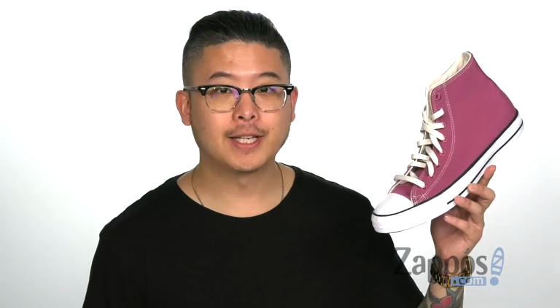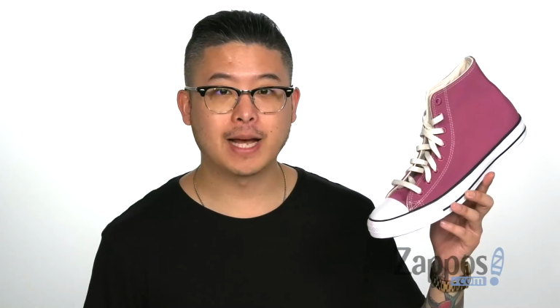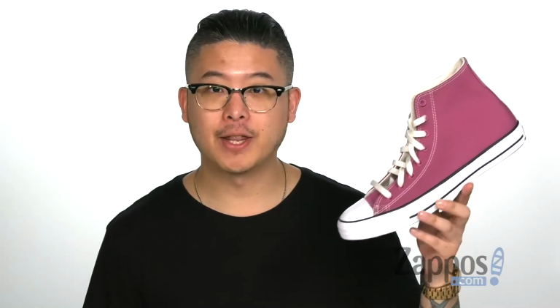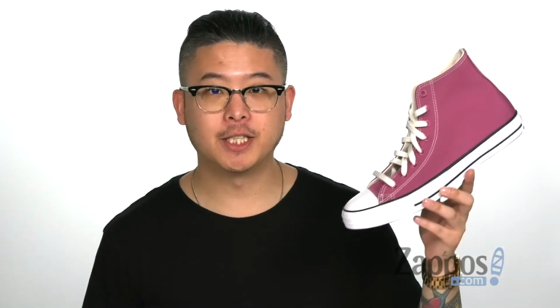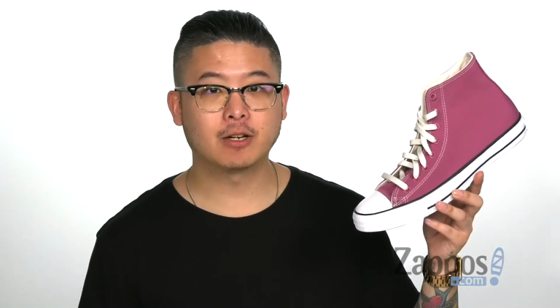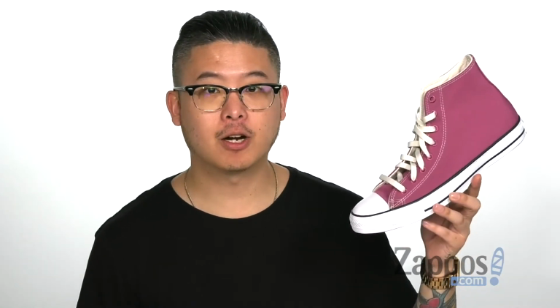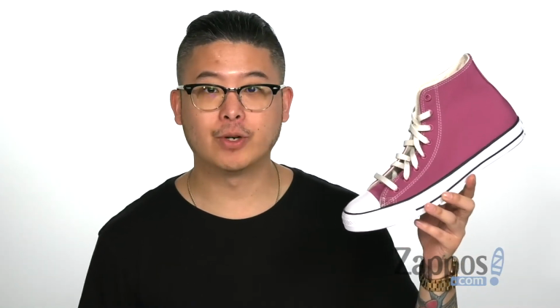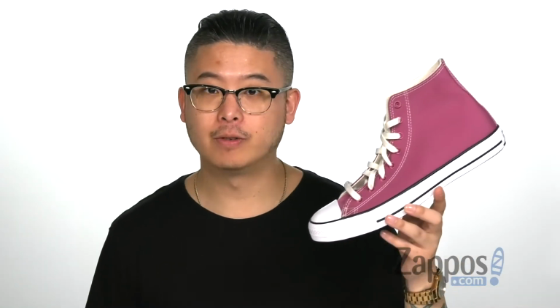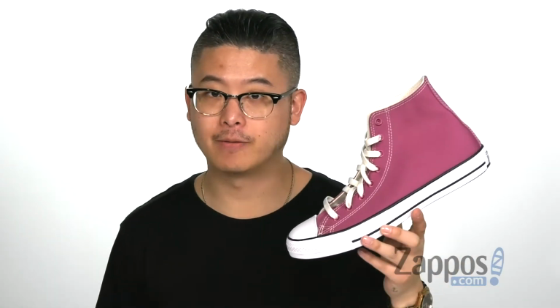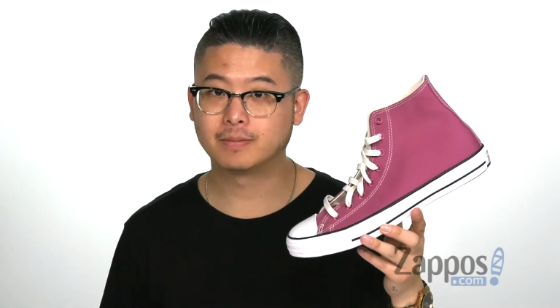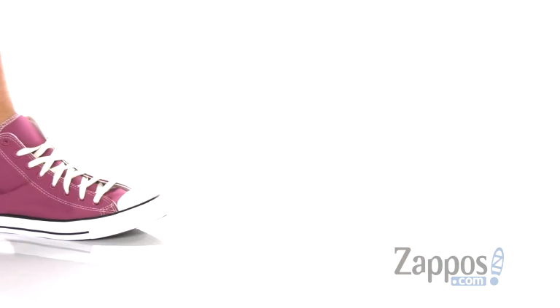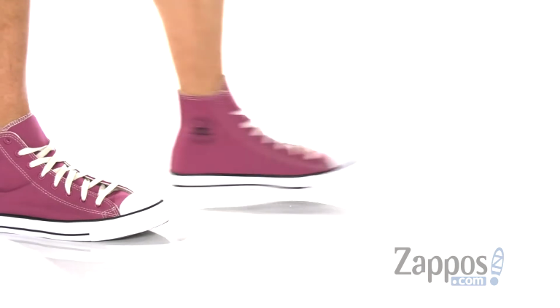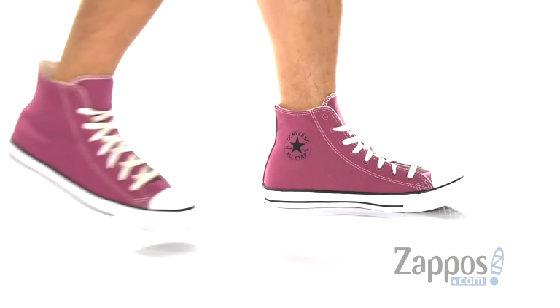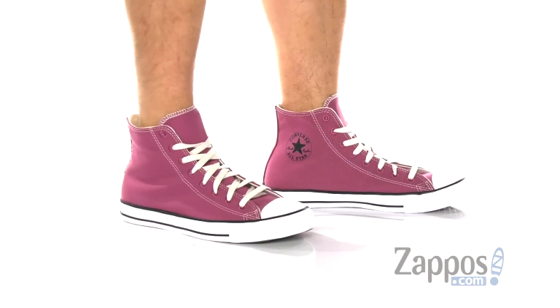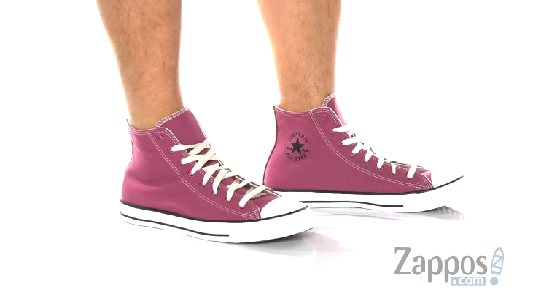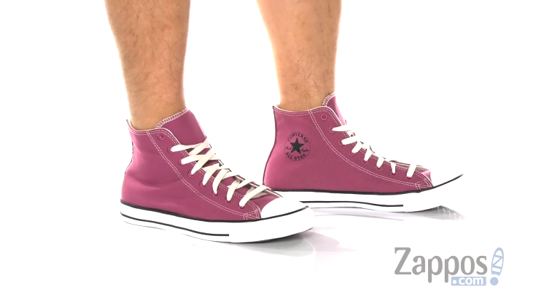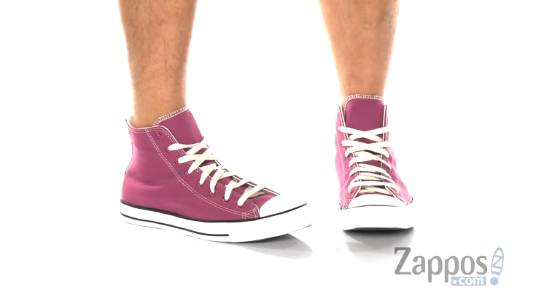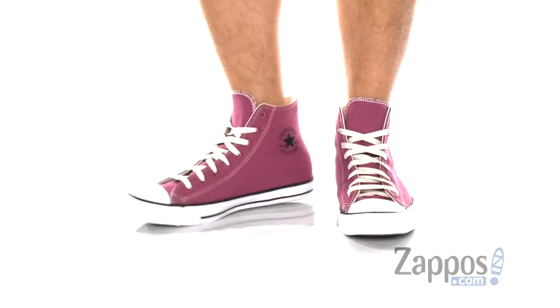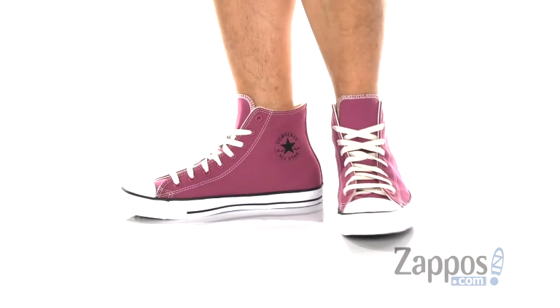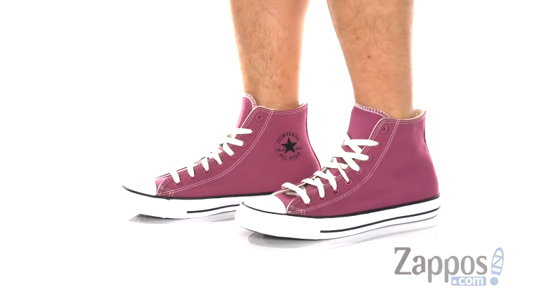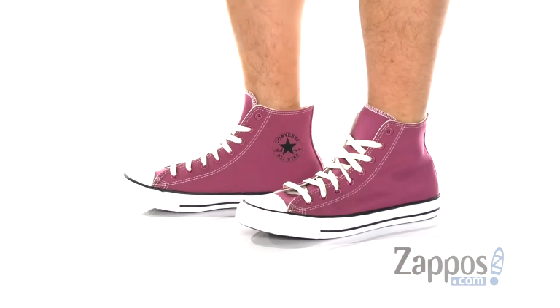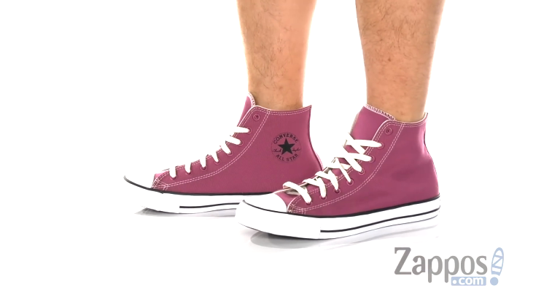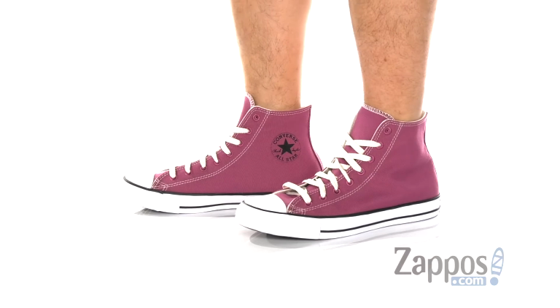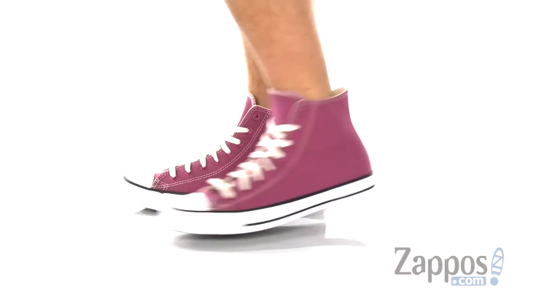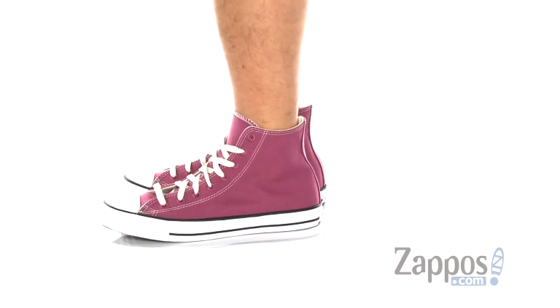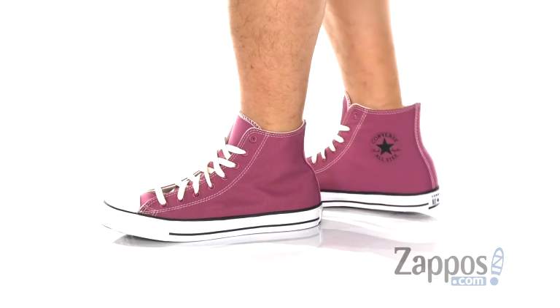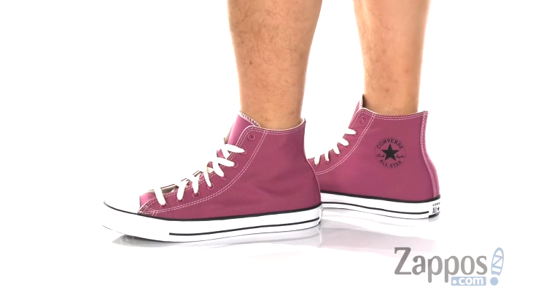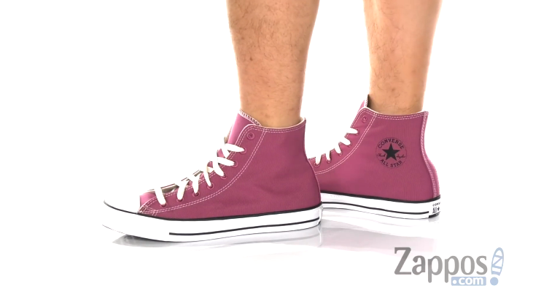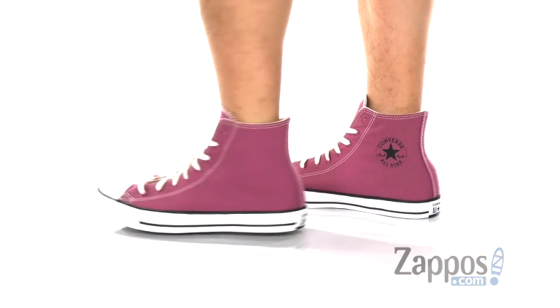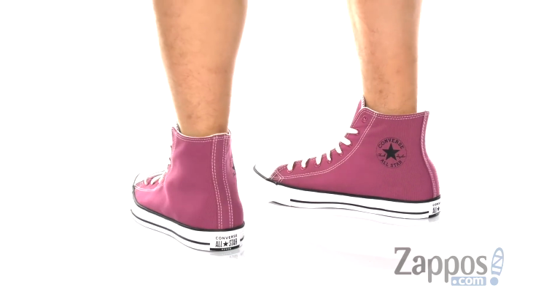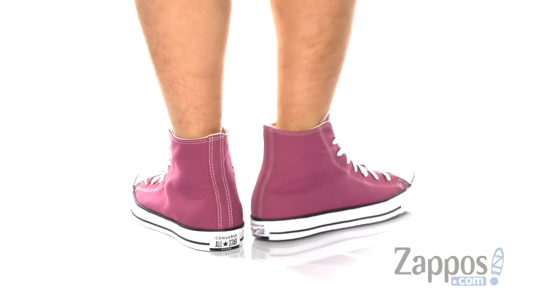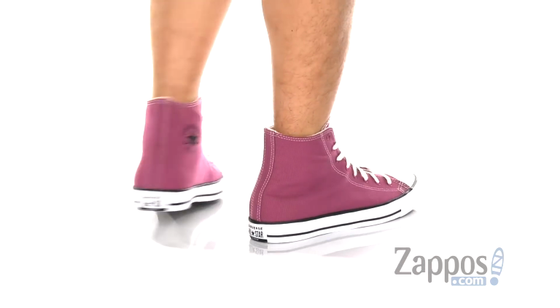Hey, it's Andrew from Zappos and this is the Chuck Taylor All-Star High Renew from Converse. This great high top Chuck from Converse is part of the Renew collection, where they've made fabrics and shoes out of recycled plastics. It features a durable canvas upper with recycled plastics.